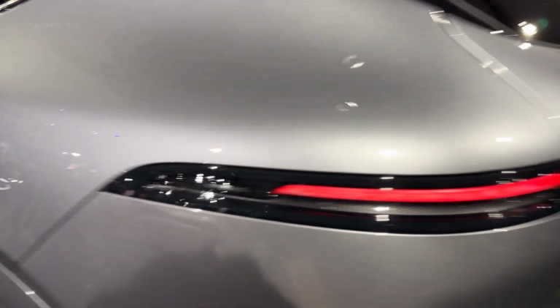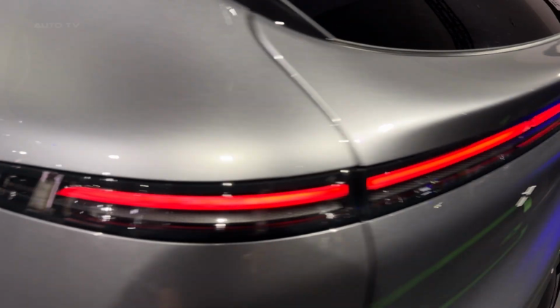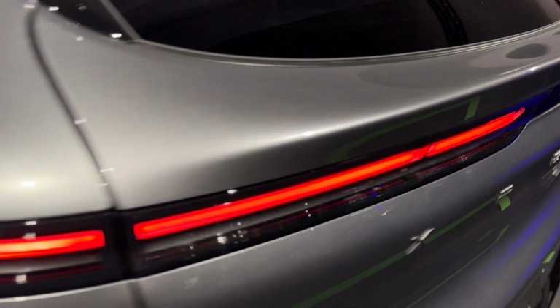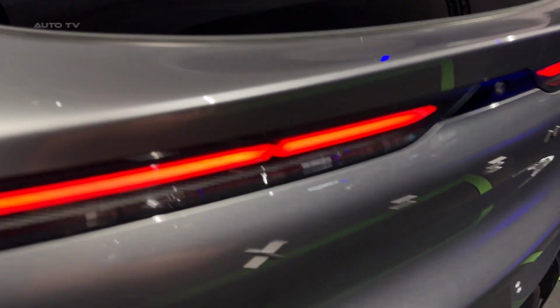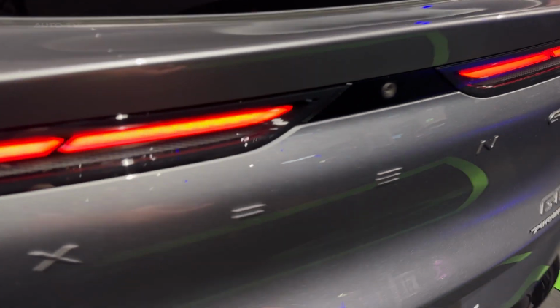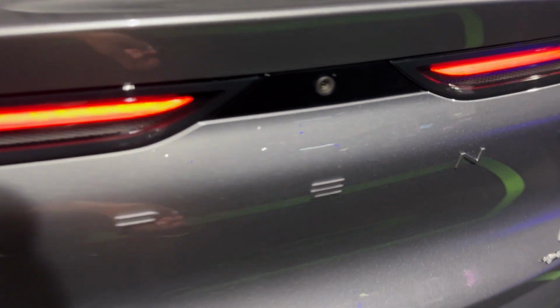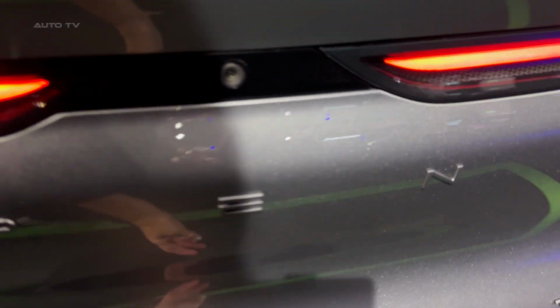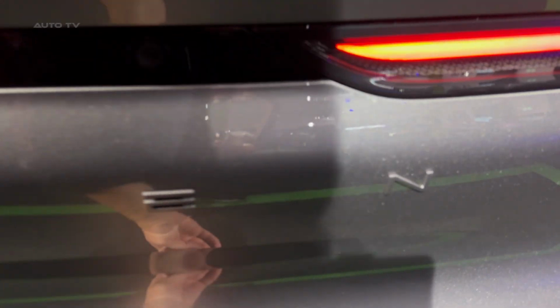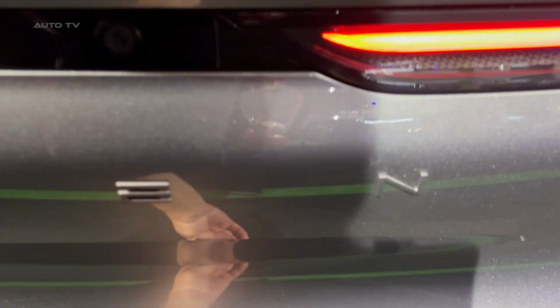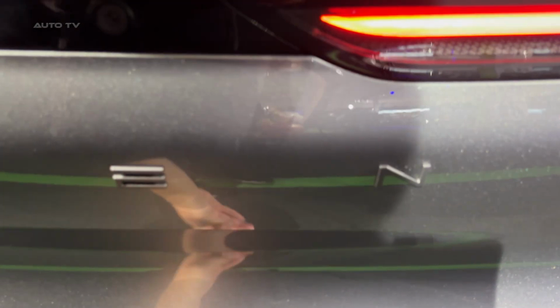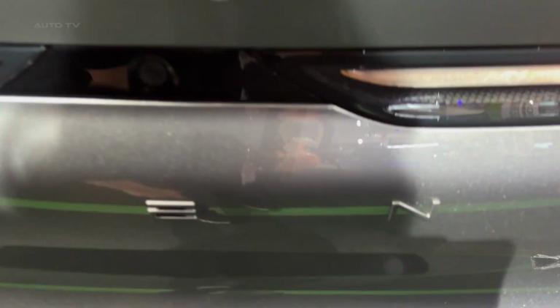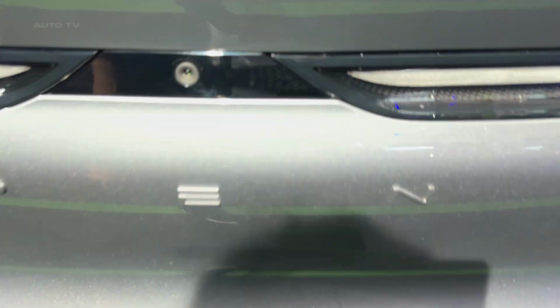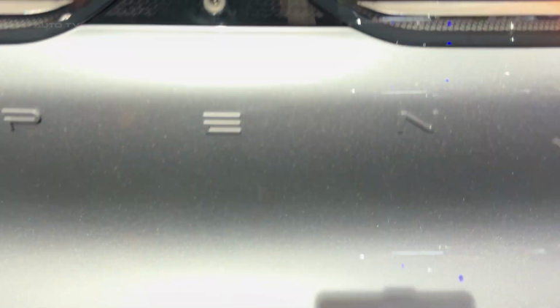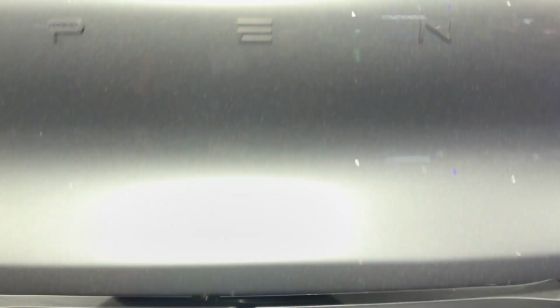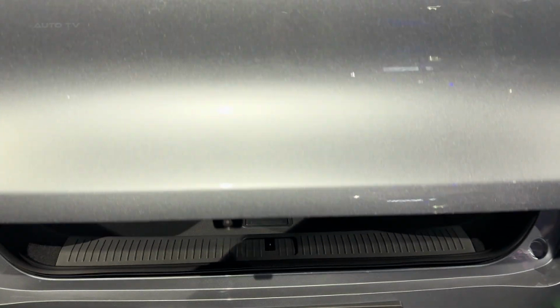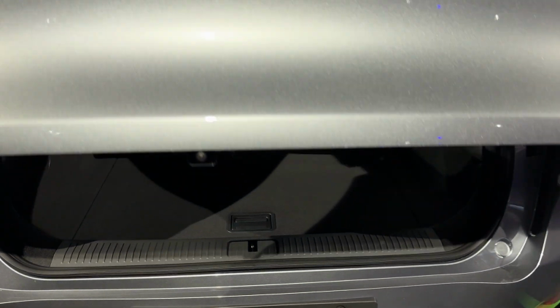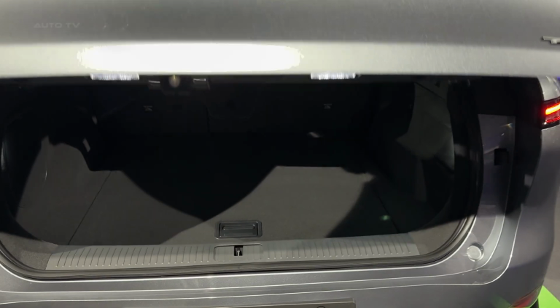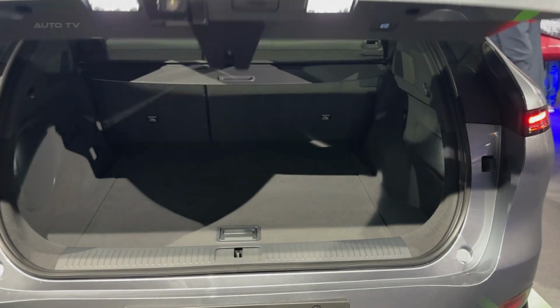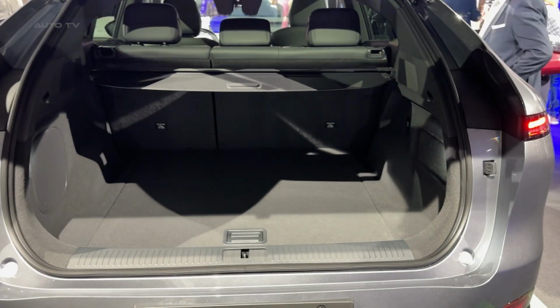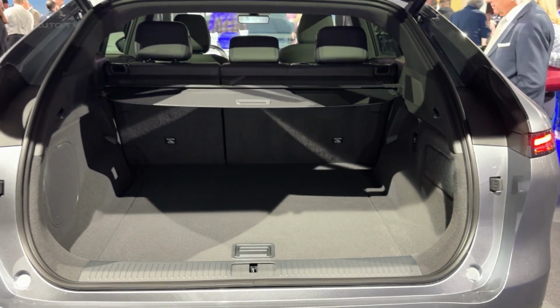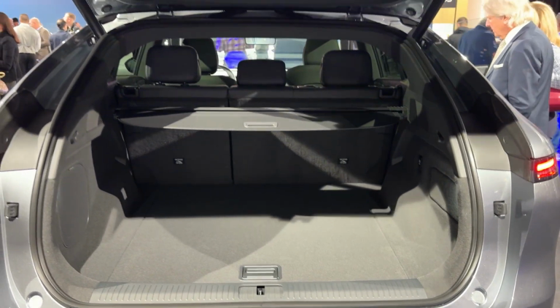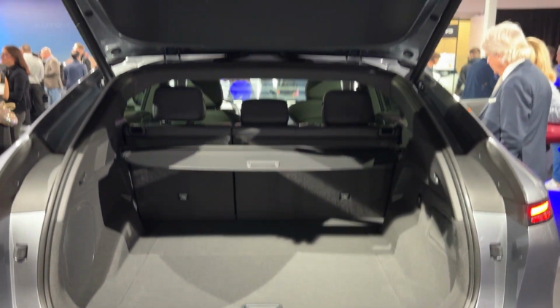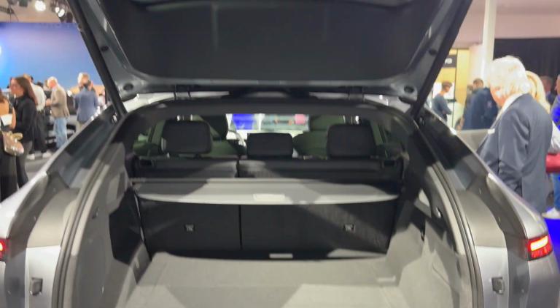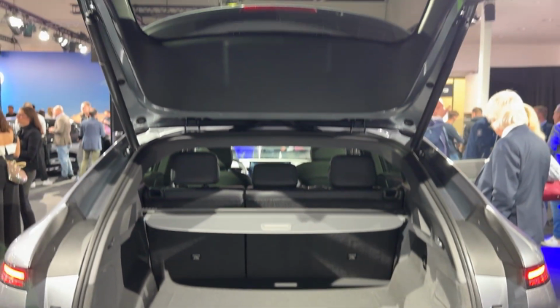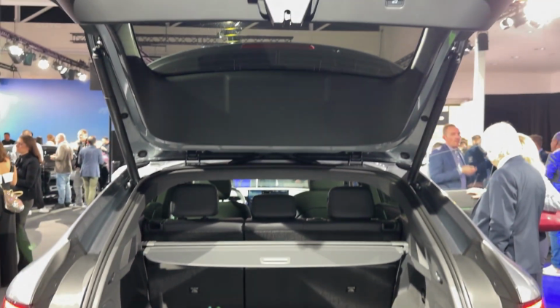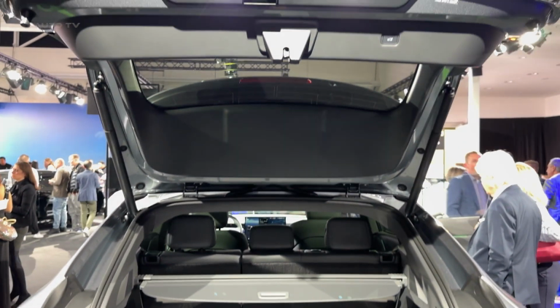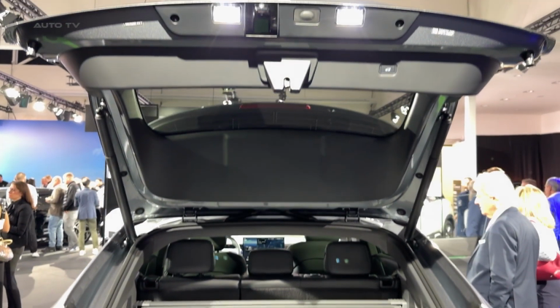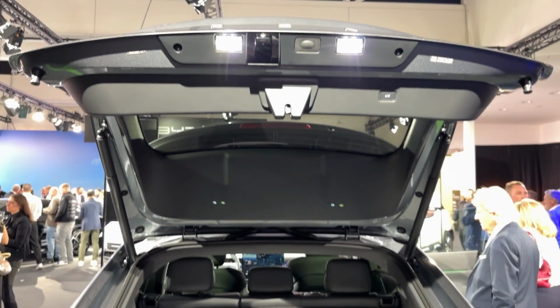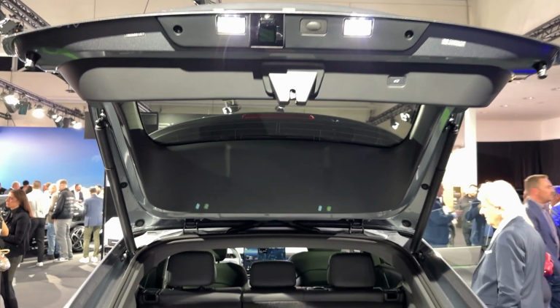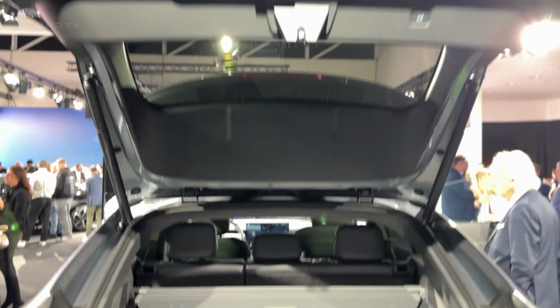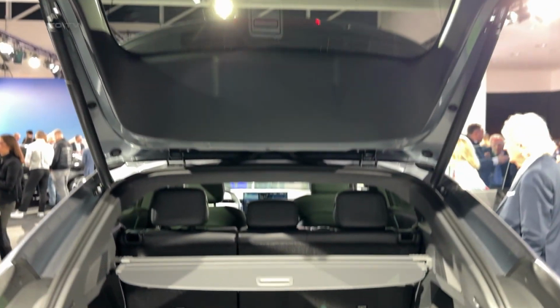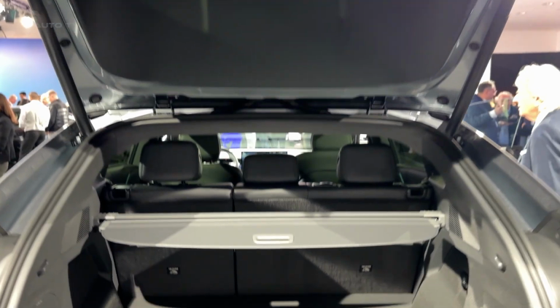The X-Pilot system uses two LiDARs and 31 sensors total. It'll change lanes on its own, park itself, navigate traffic jams — all standard, no subscription fees. Meanwhile, Tesla charges $7,500 for their equivalent system.